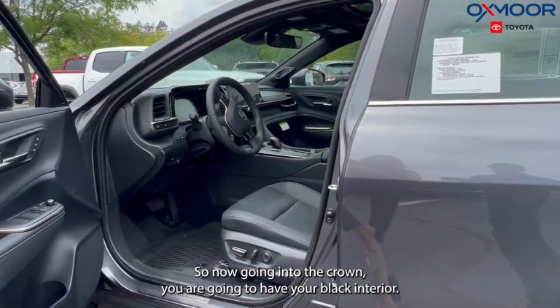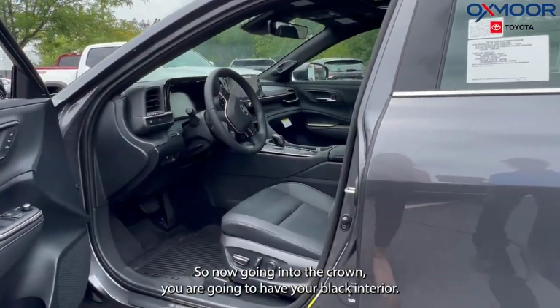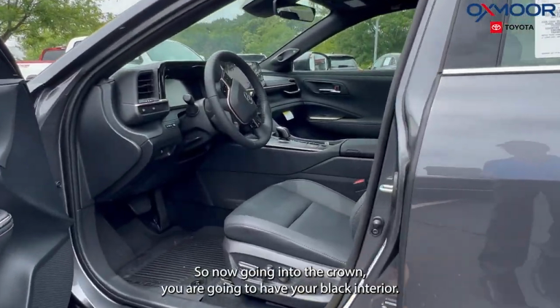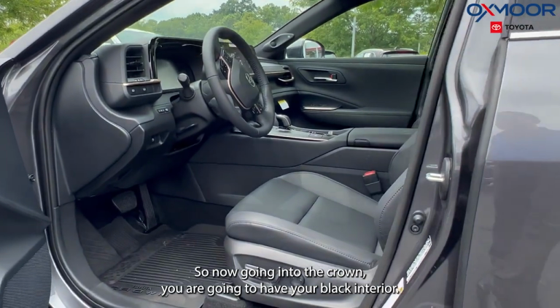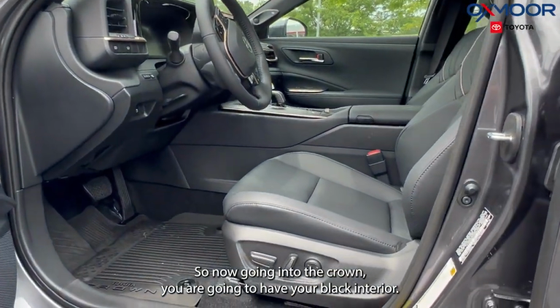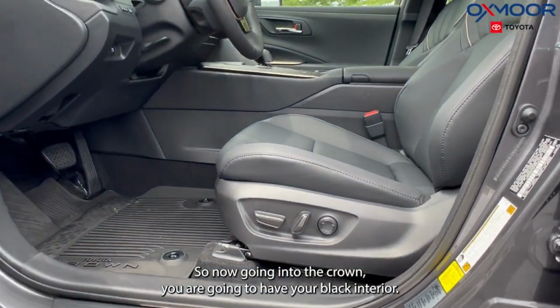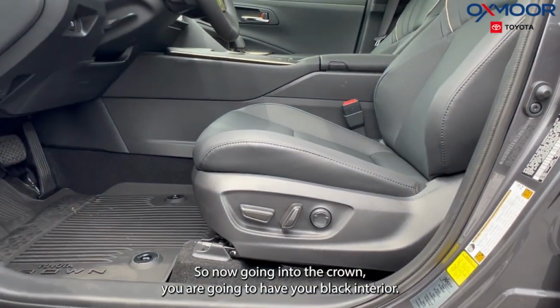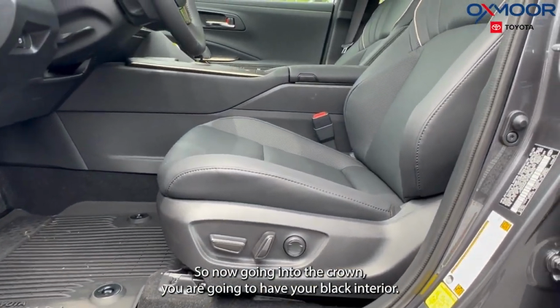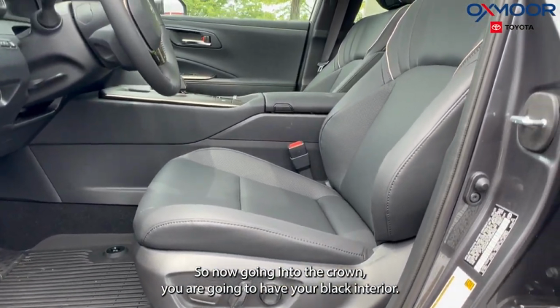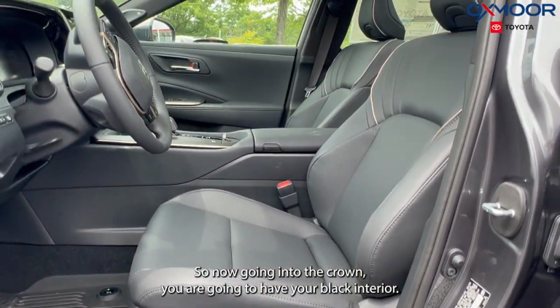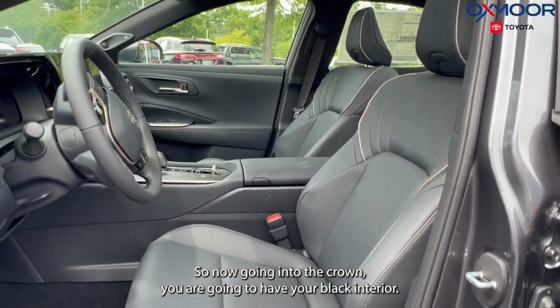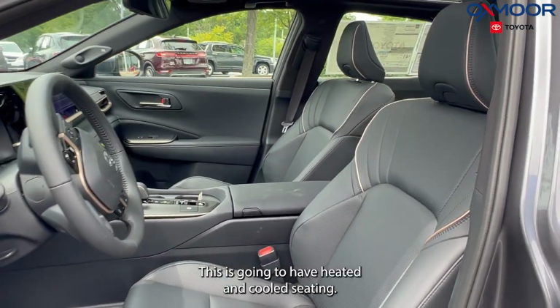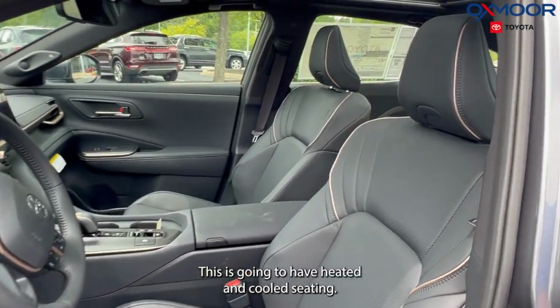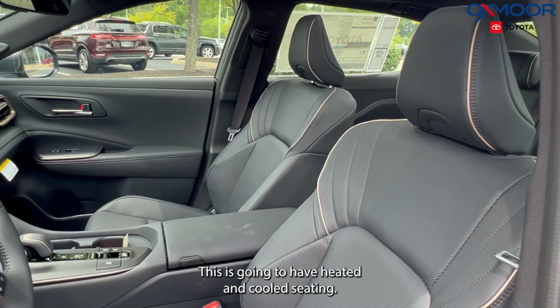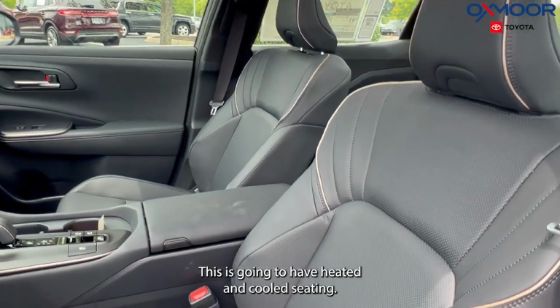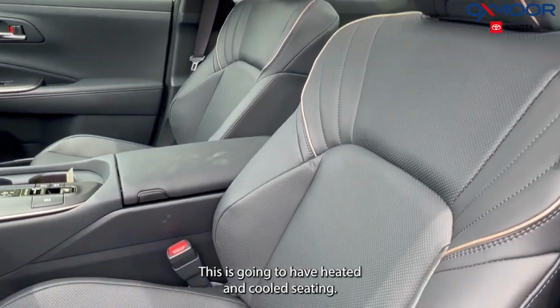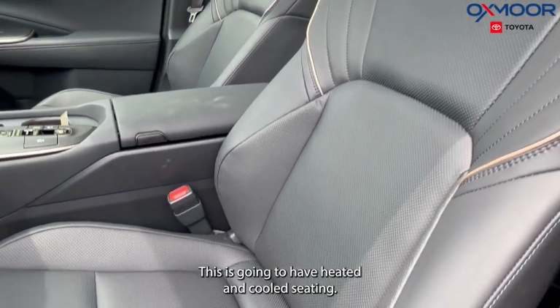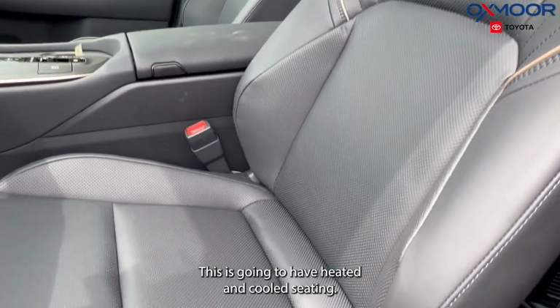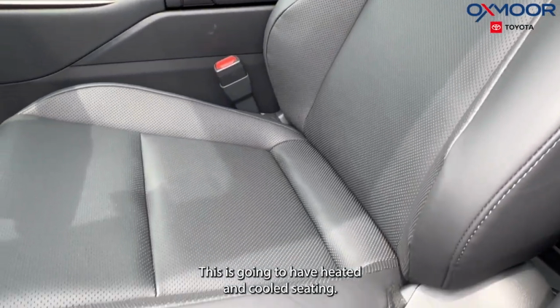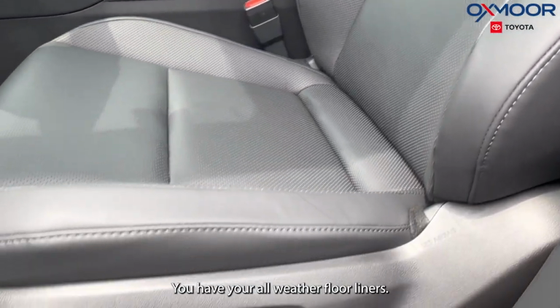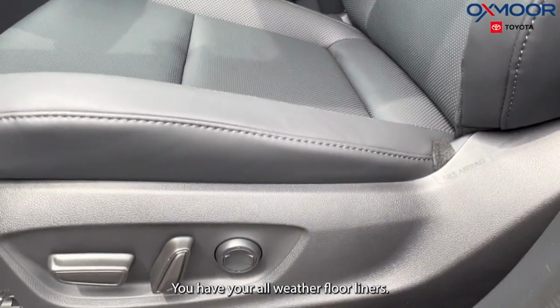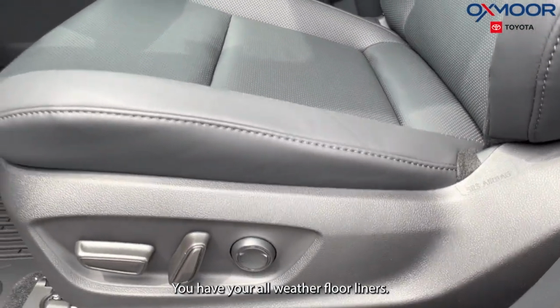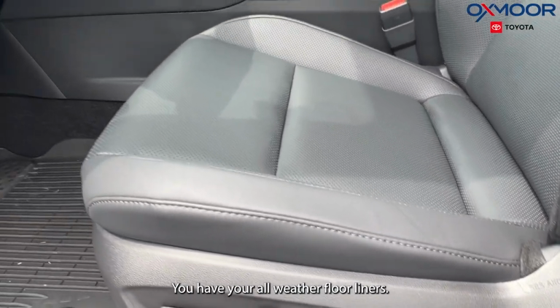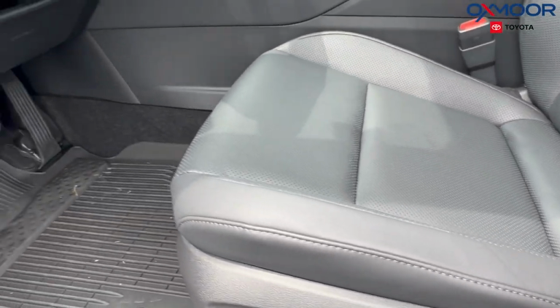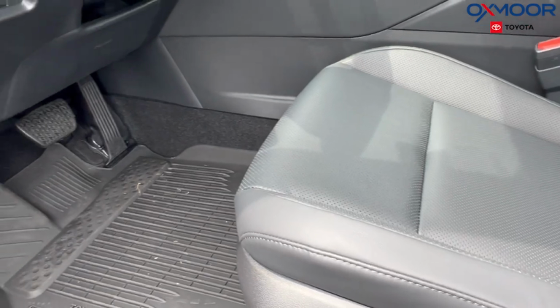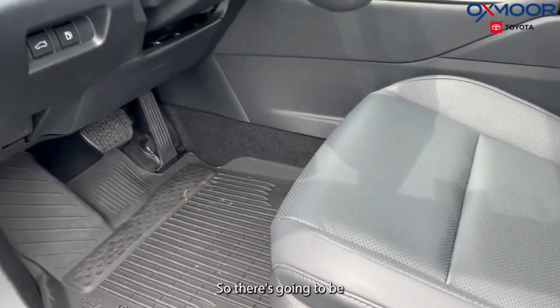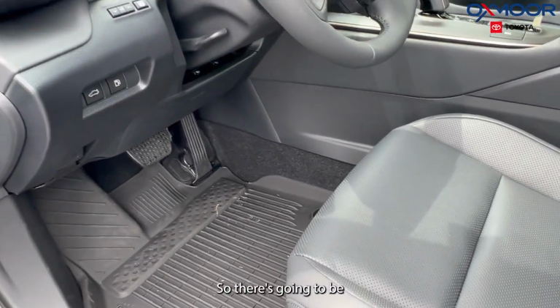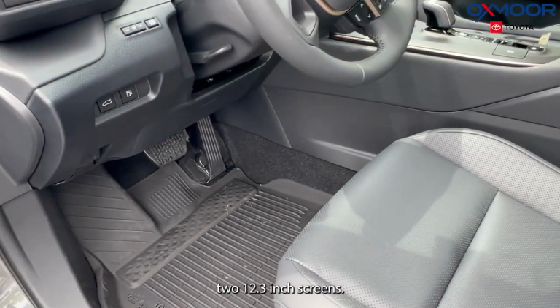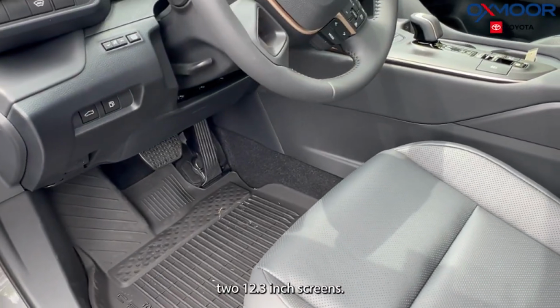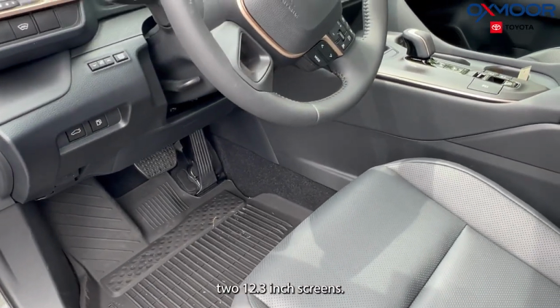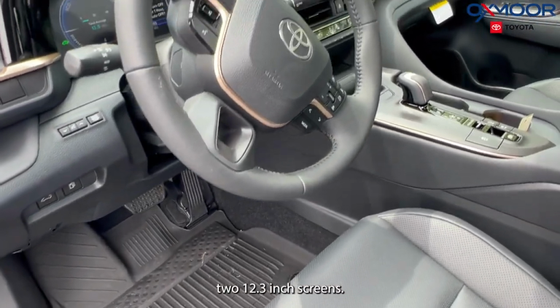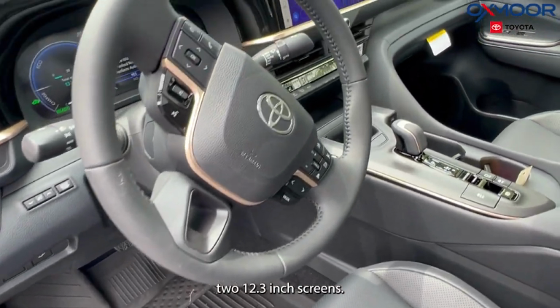Going into the Crown, you are going to have your black interior. This is going to have heated and cooled seating. You have your all-weather floor liners. There's going to be two 12.3-inch screens.